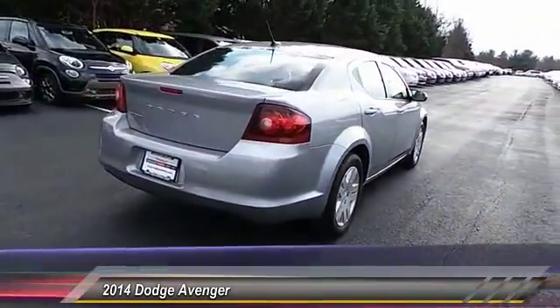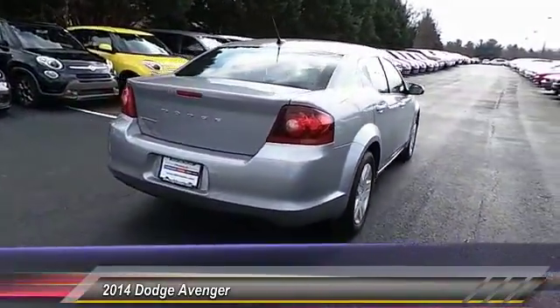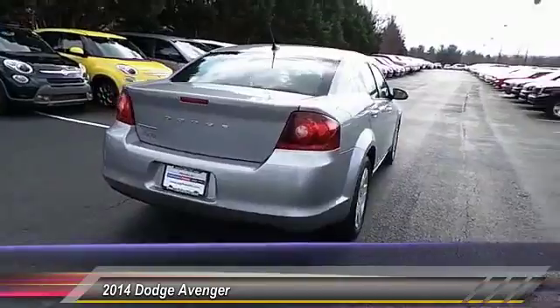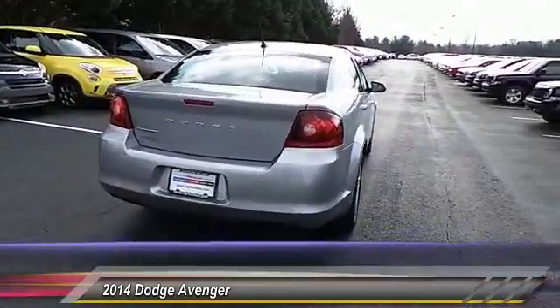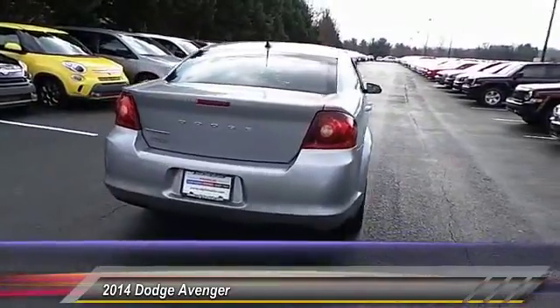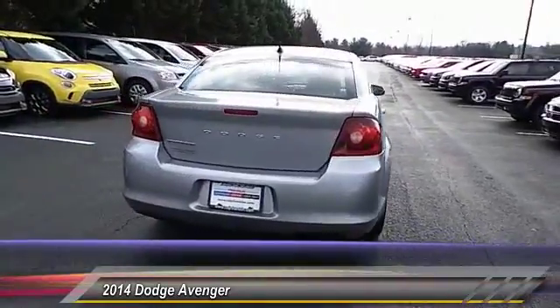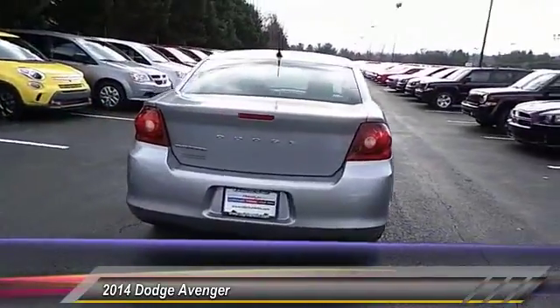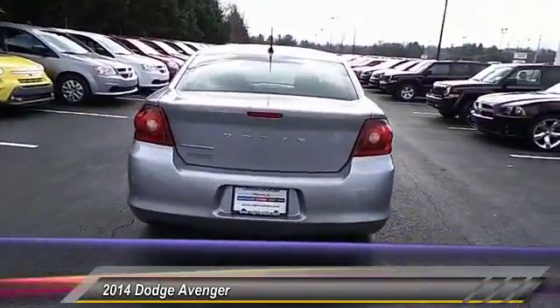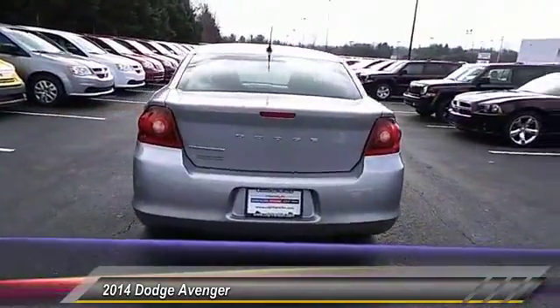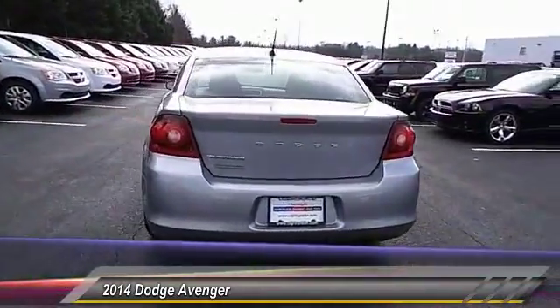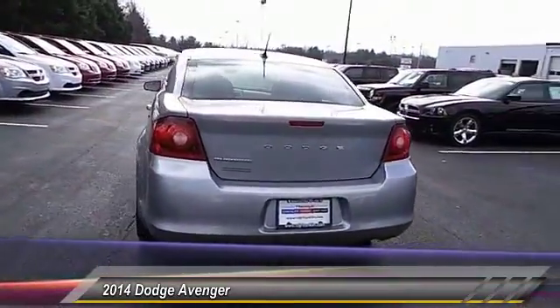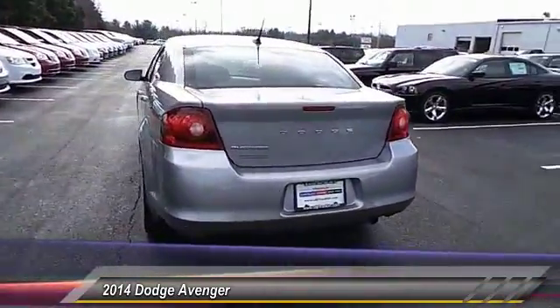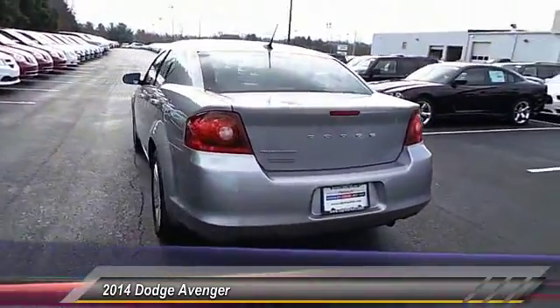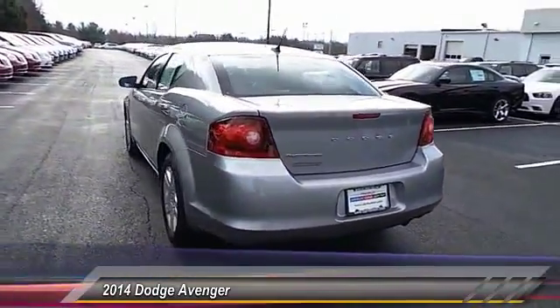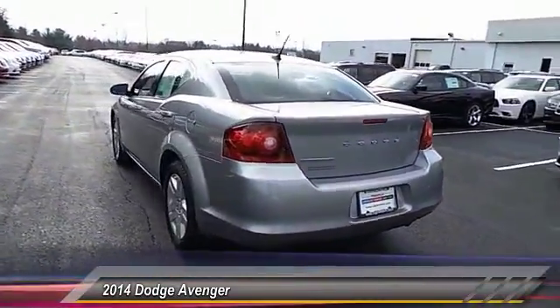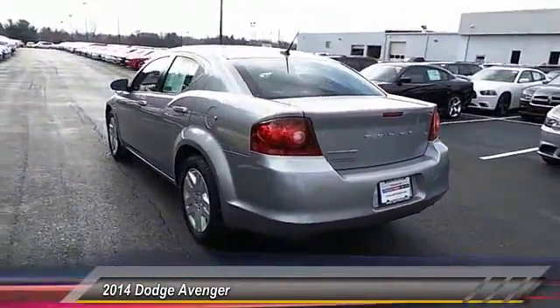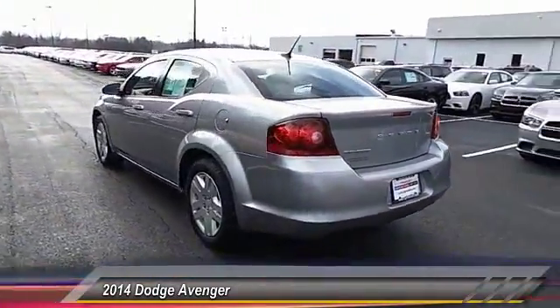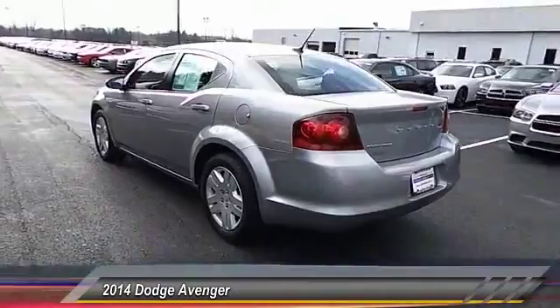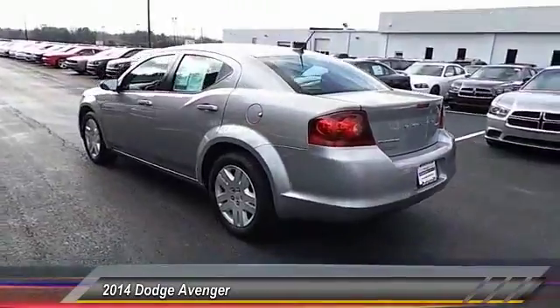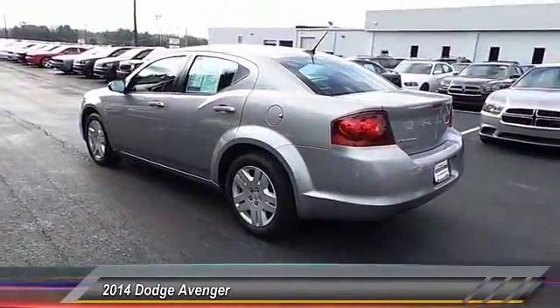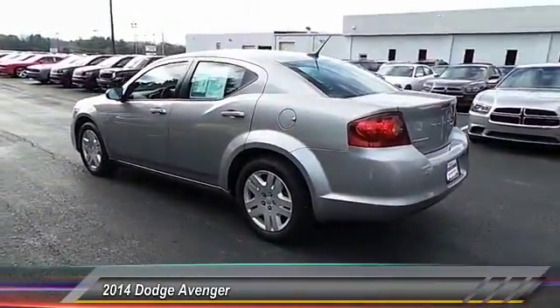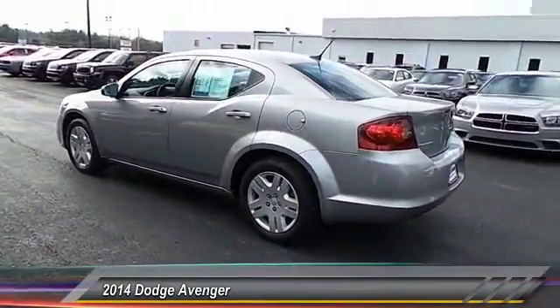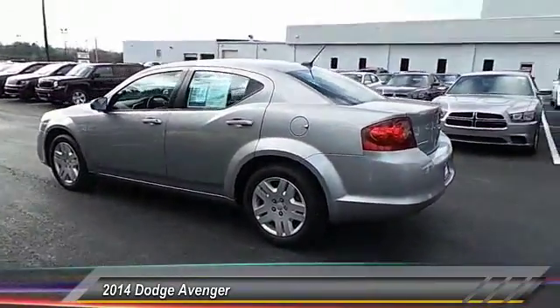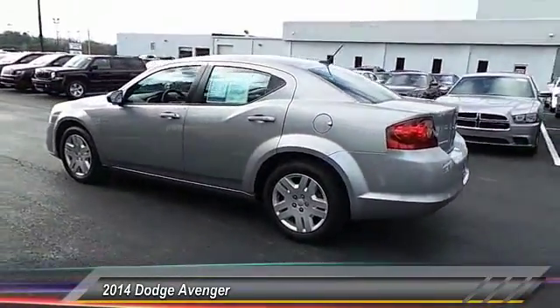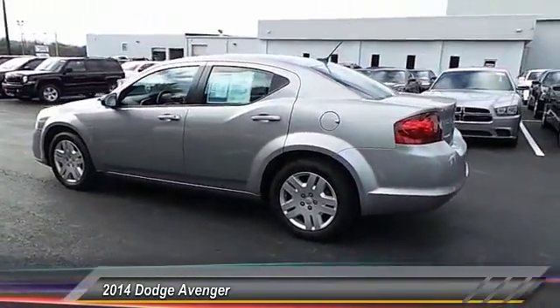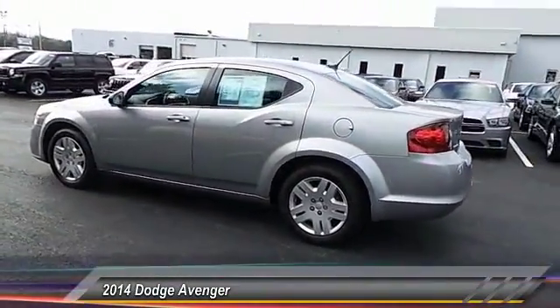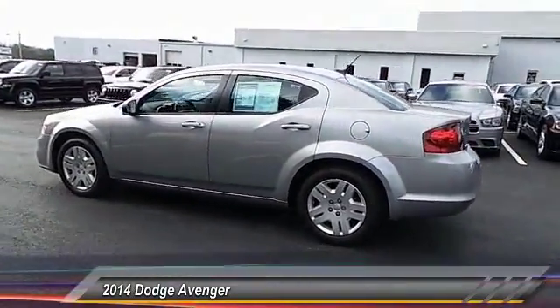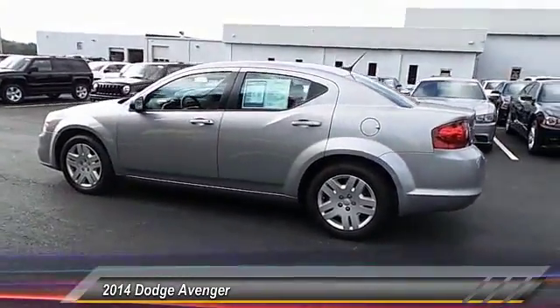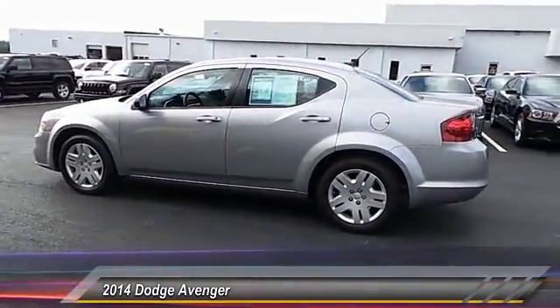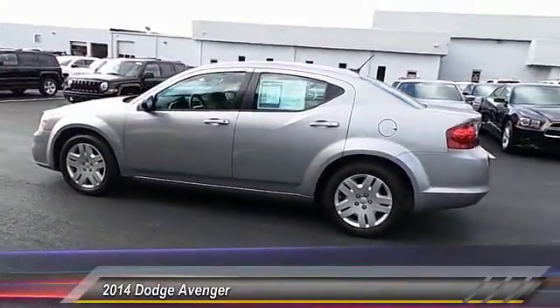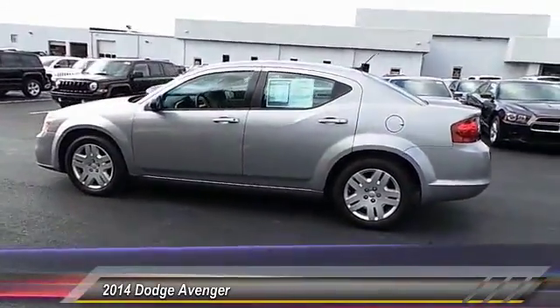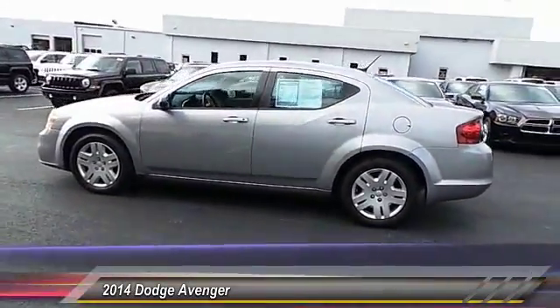you can have the sporty looking car you want and still get the storage space you need, and is priced below $15,000. This vehicle has less than 15,000 miles.